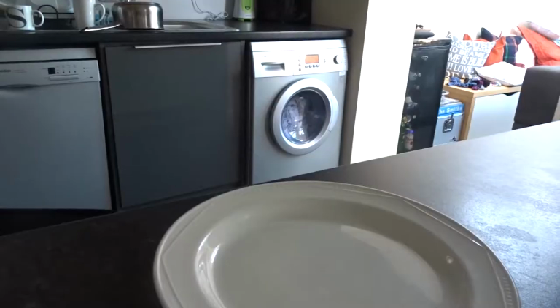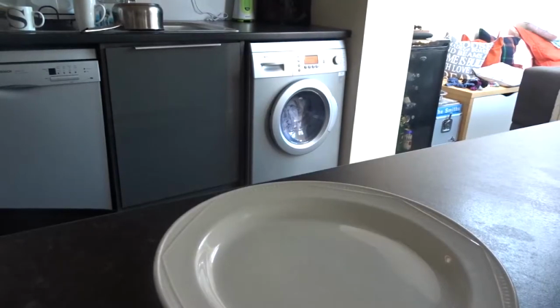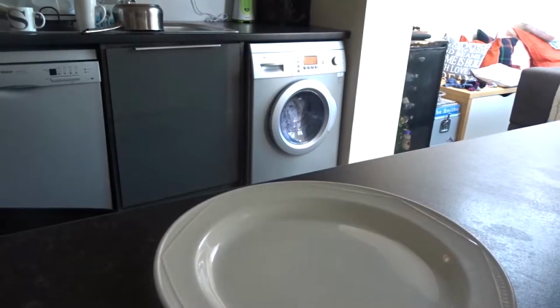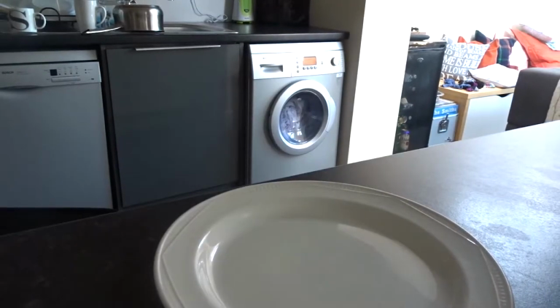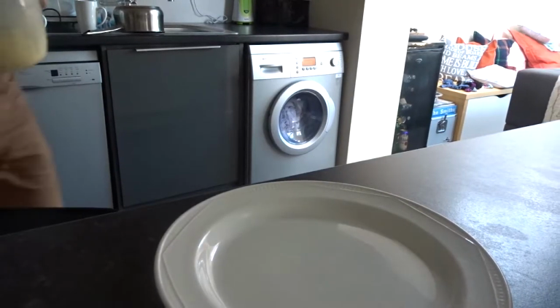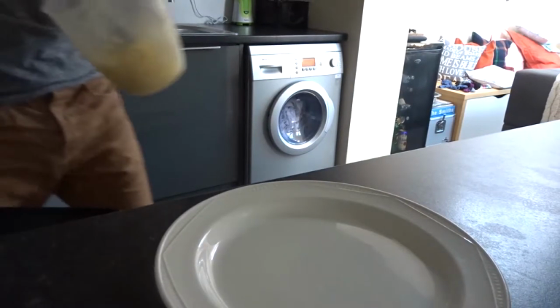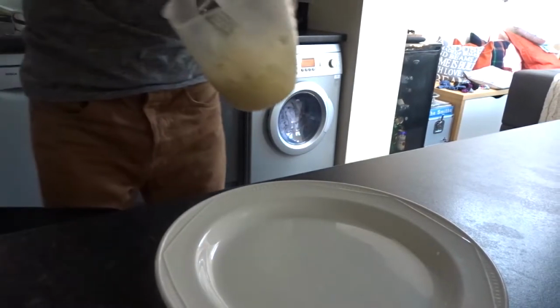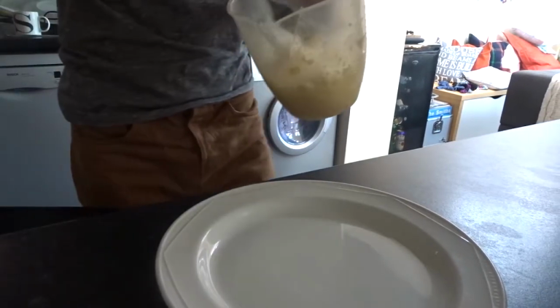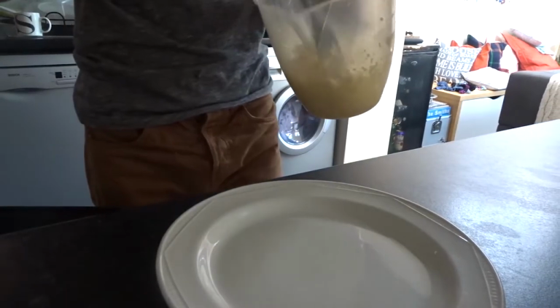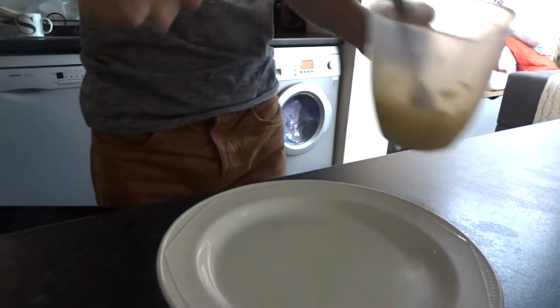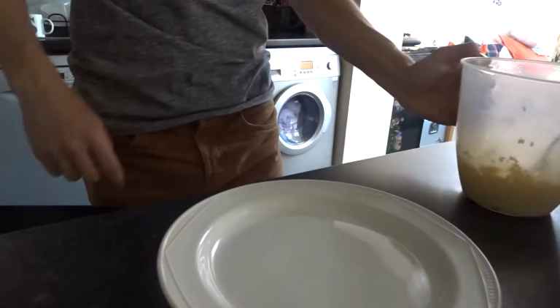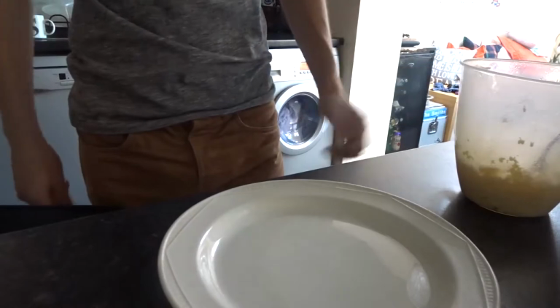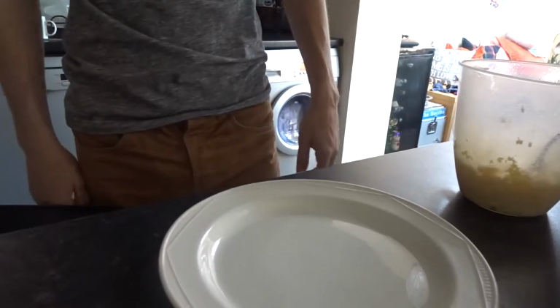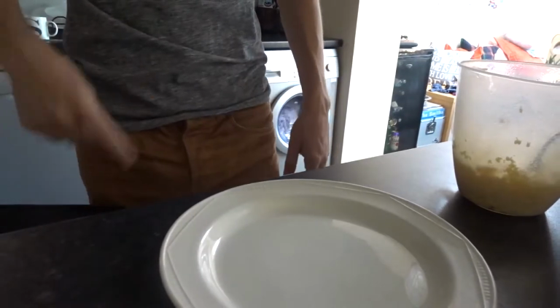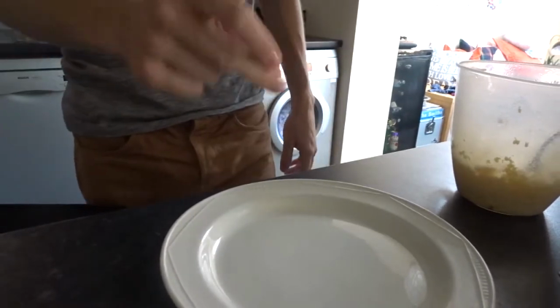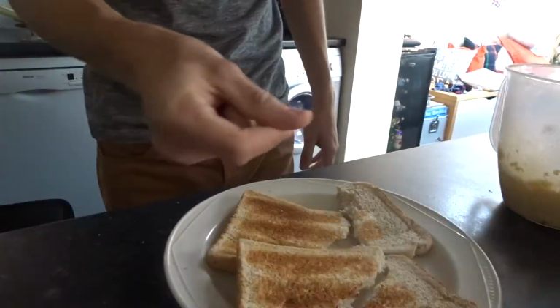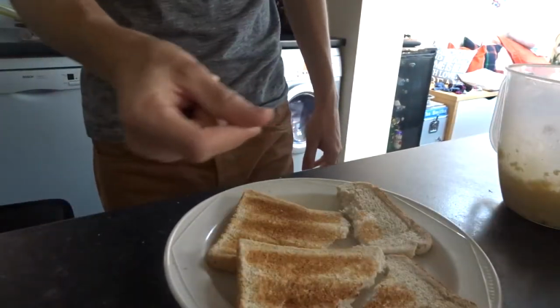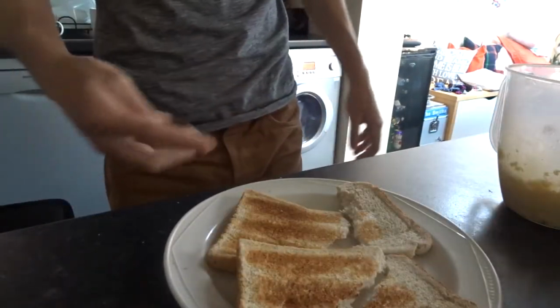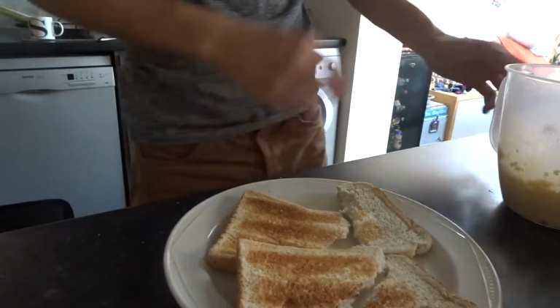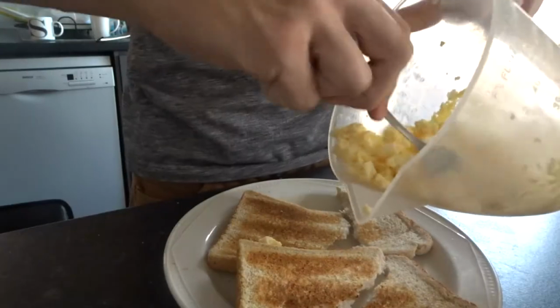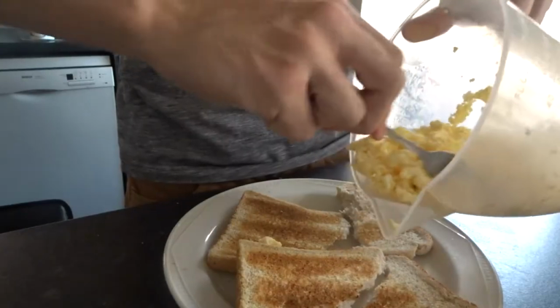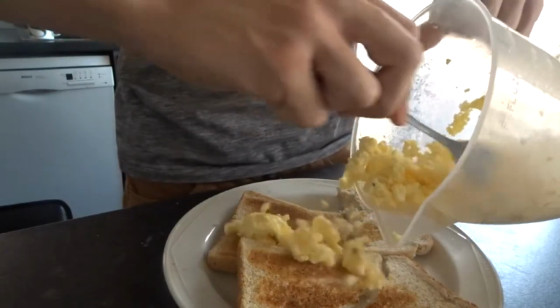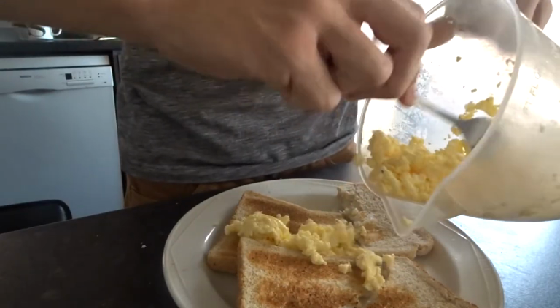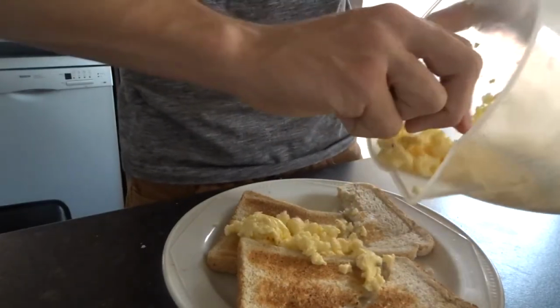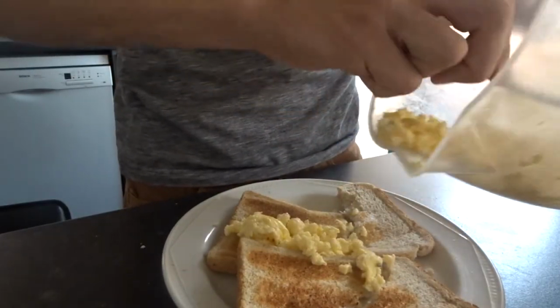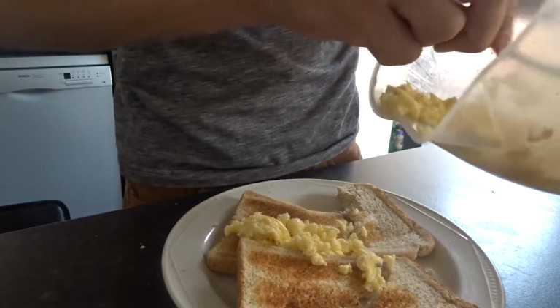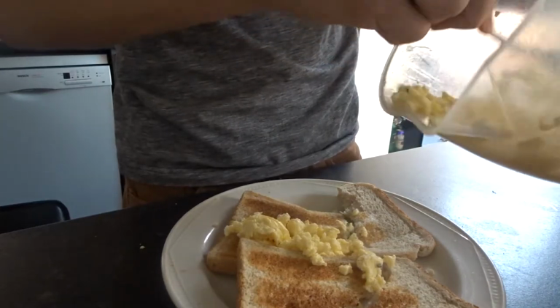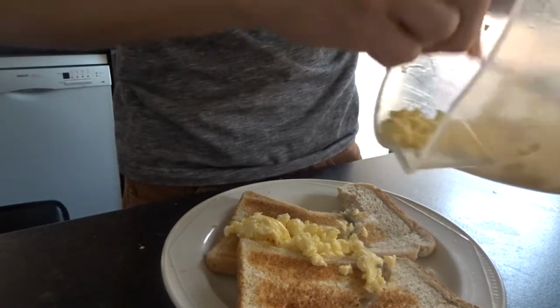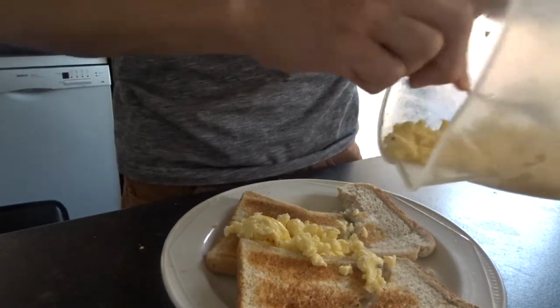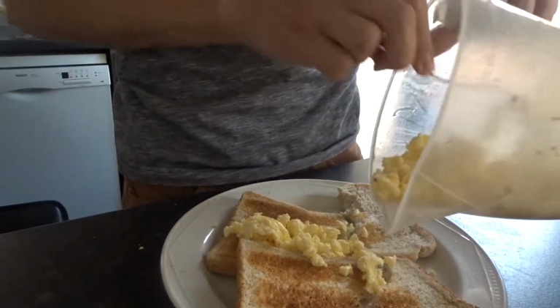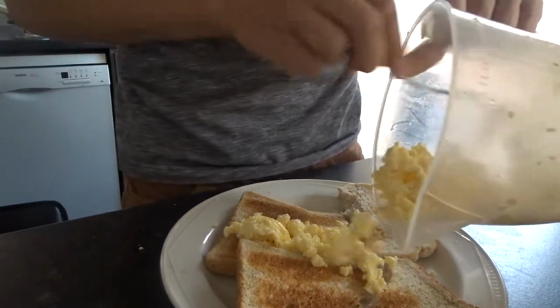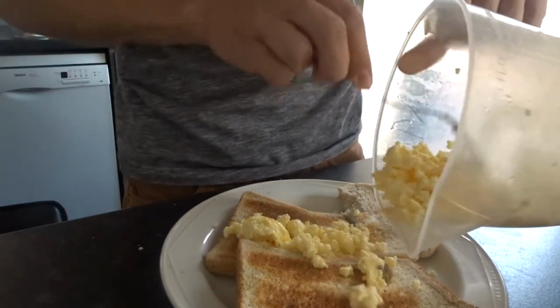And that is done. Now all I'm going to do is put it onto this plate. I probably should have actually got toast on there first. Scrambled egg — just chuck that on top, nice and neatly. There we go.